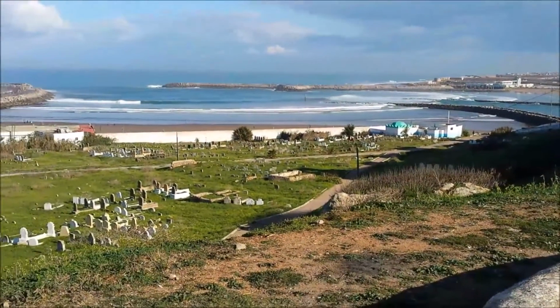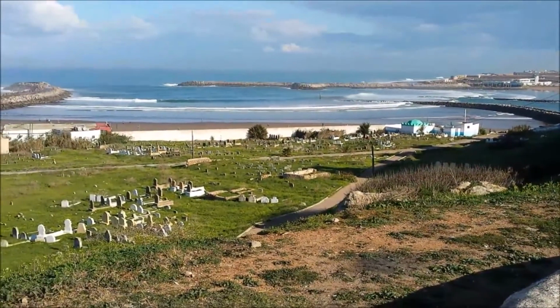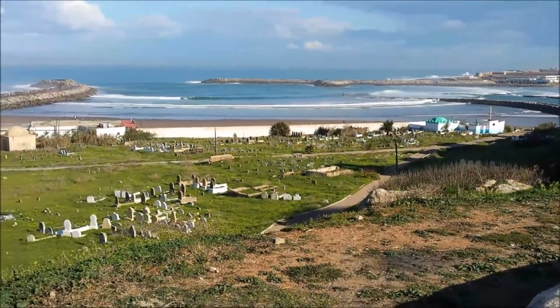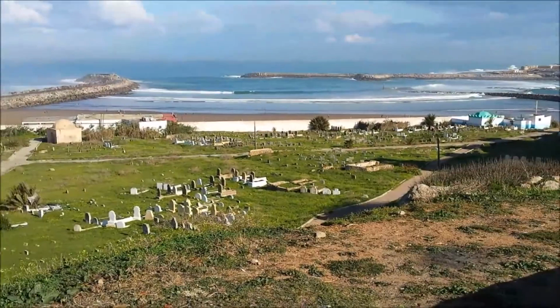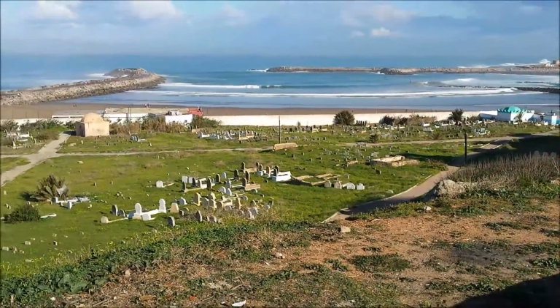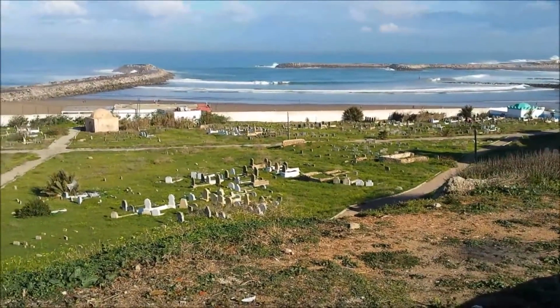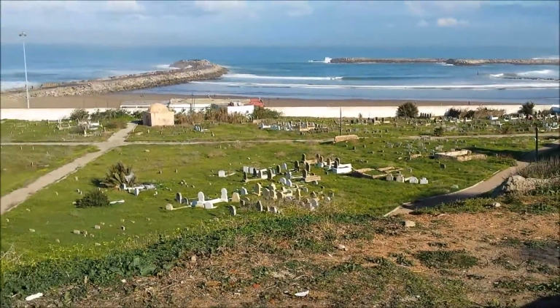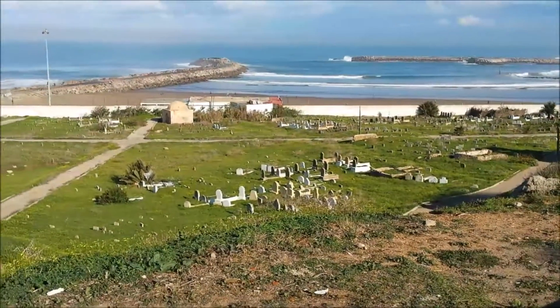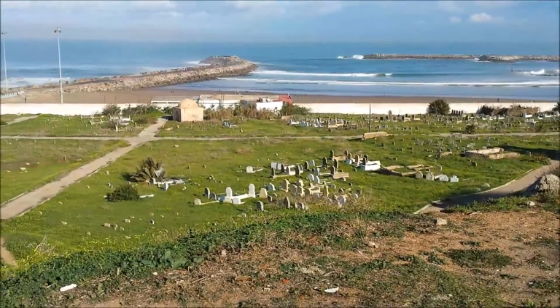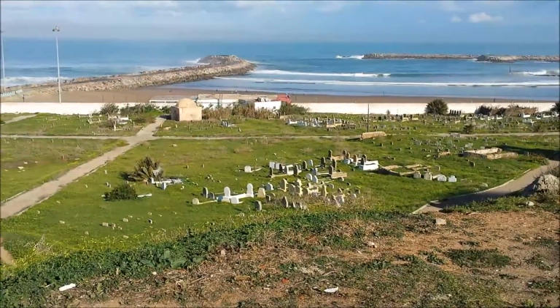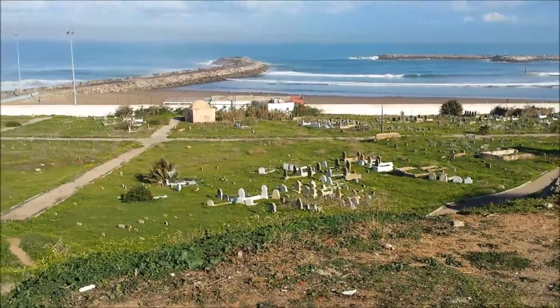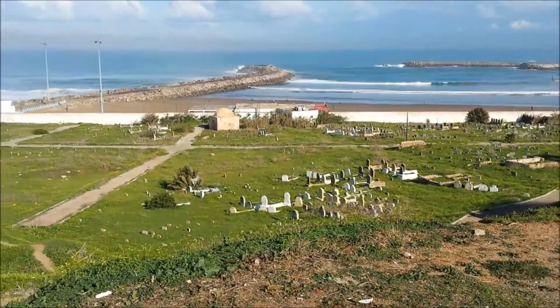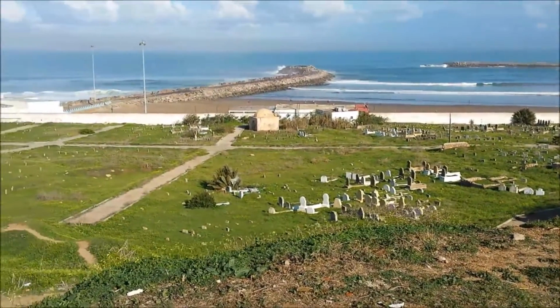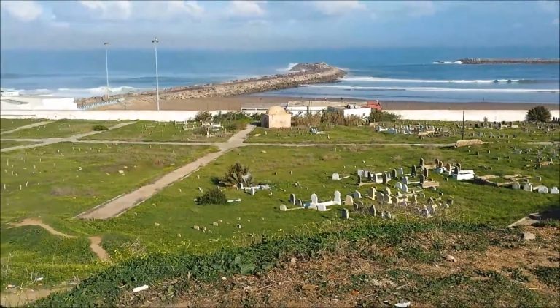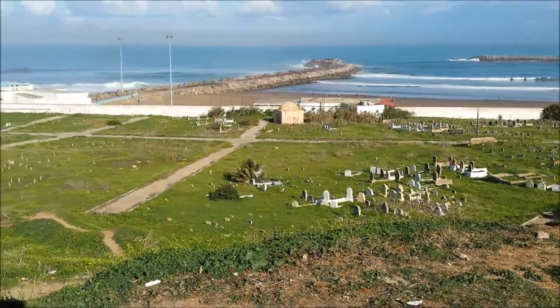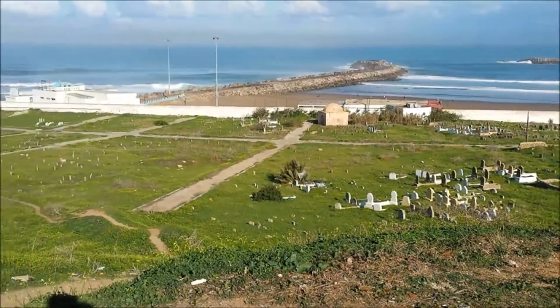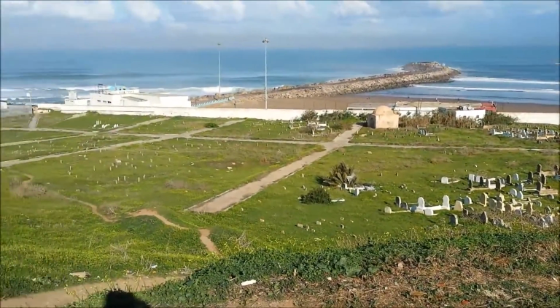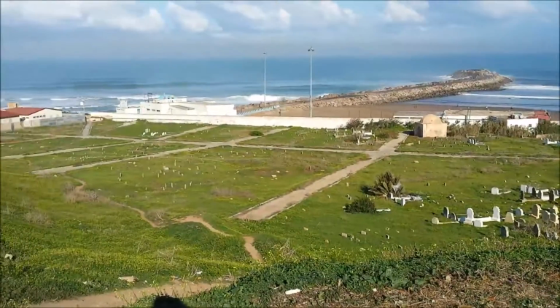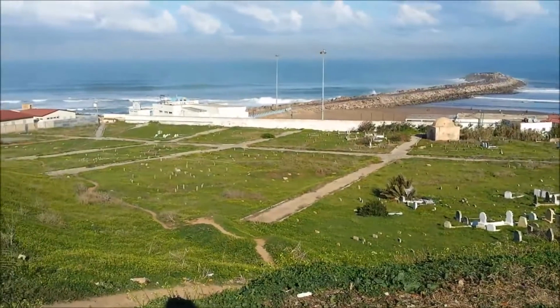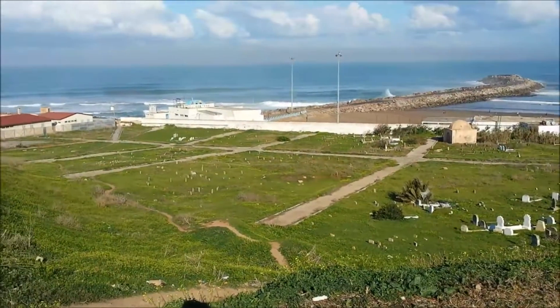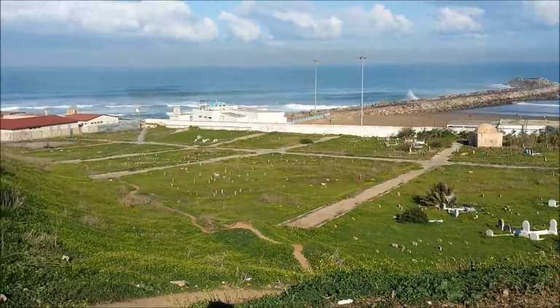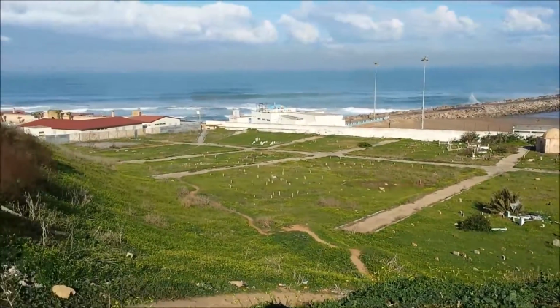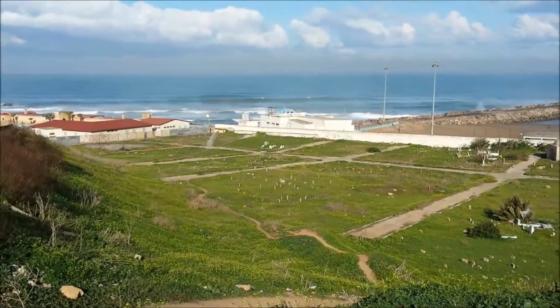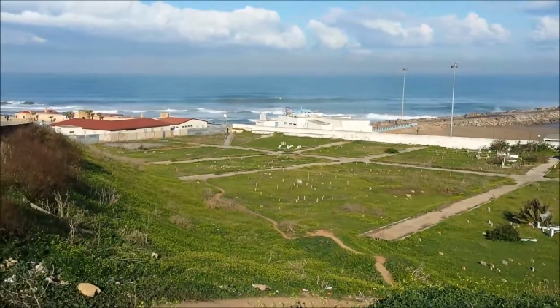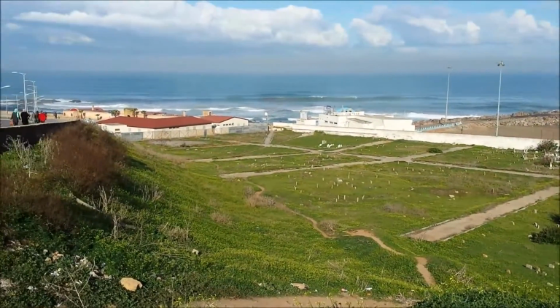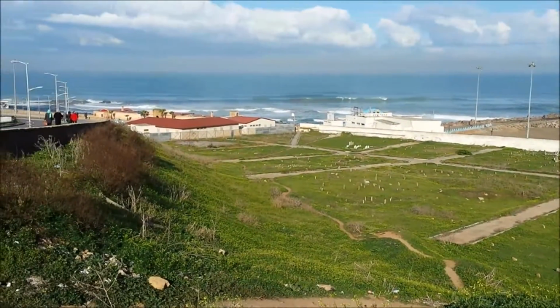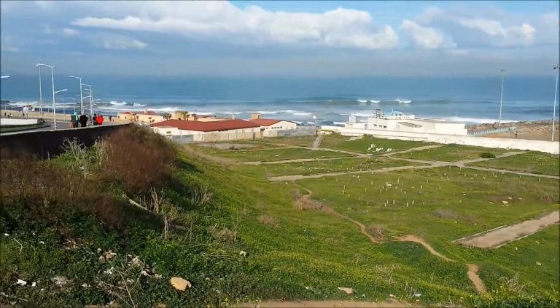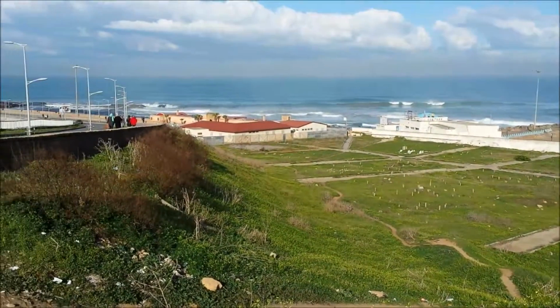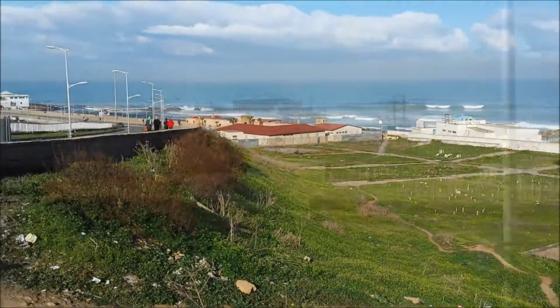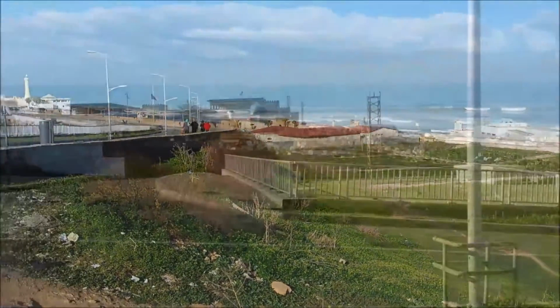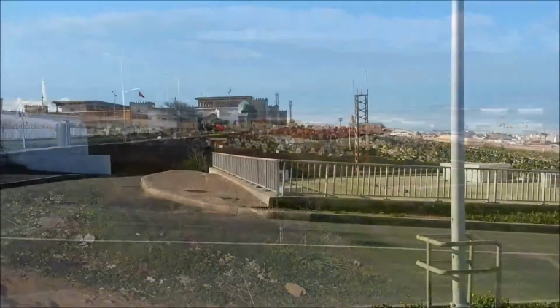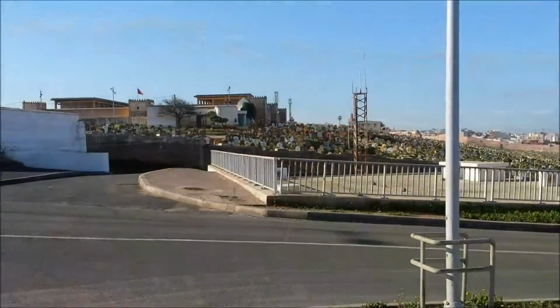That looks like a cemetery by the beach. So if you die and you want to be by the beach forever, you get buried here. More tombstones over there.